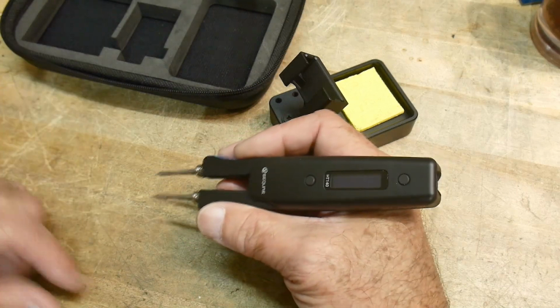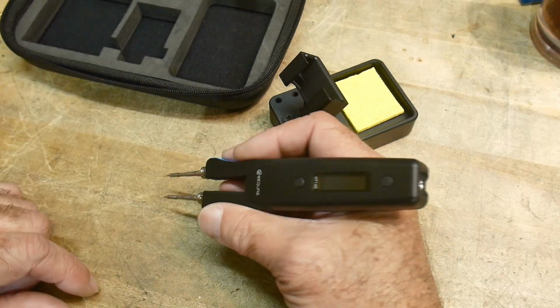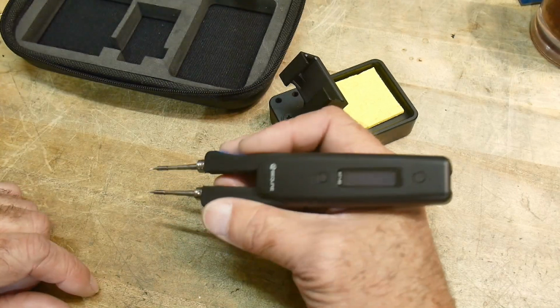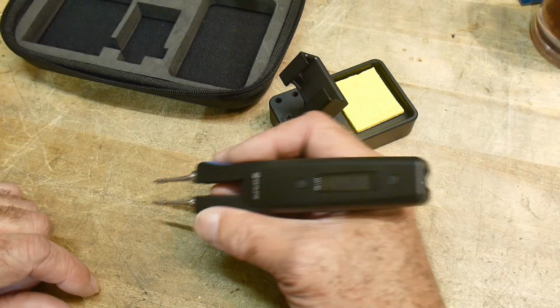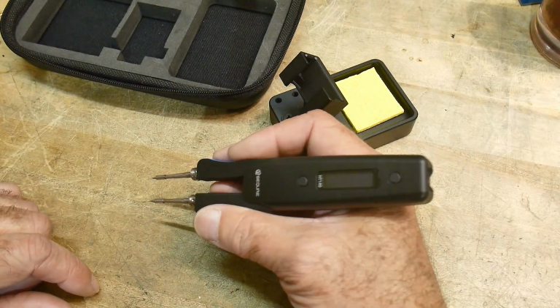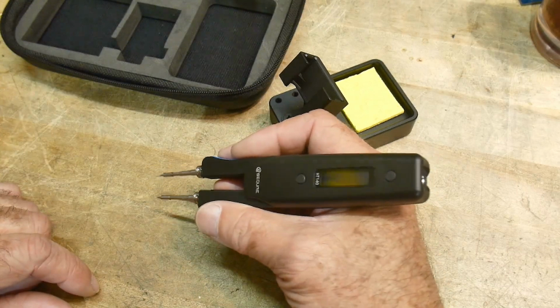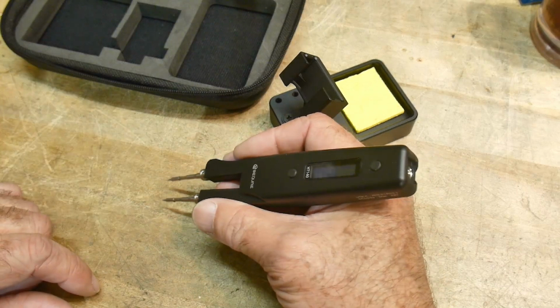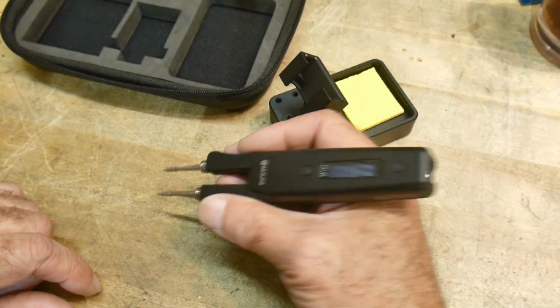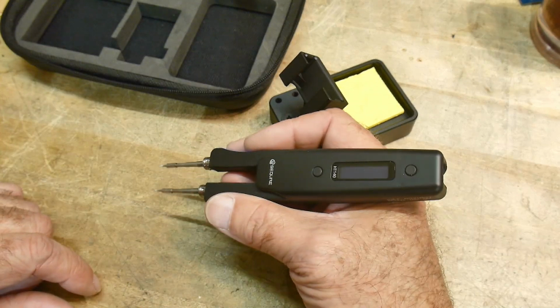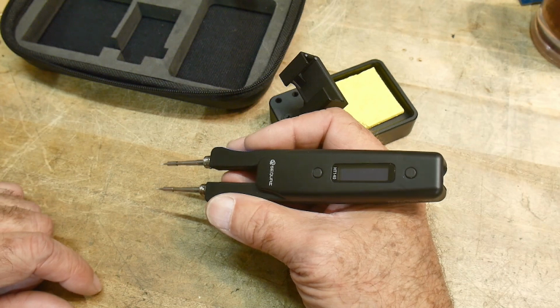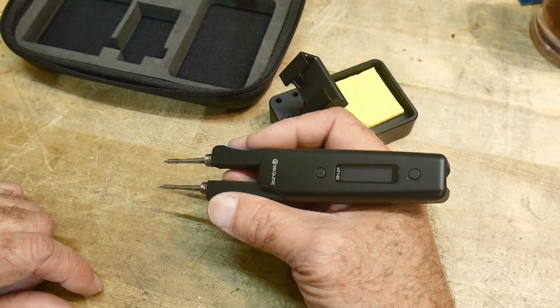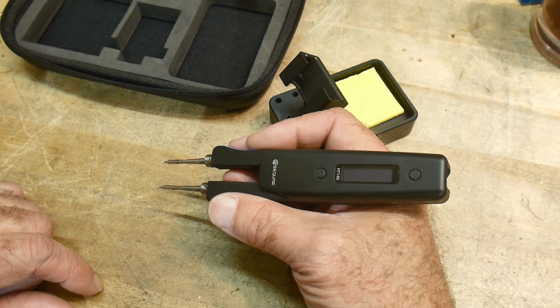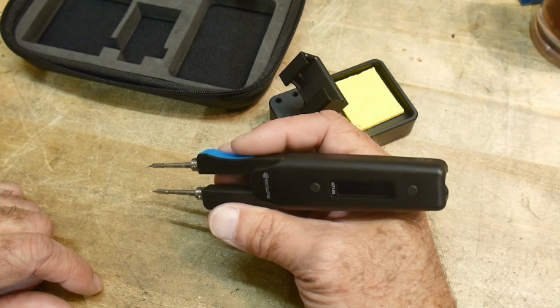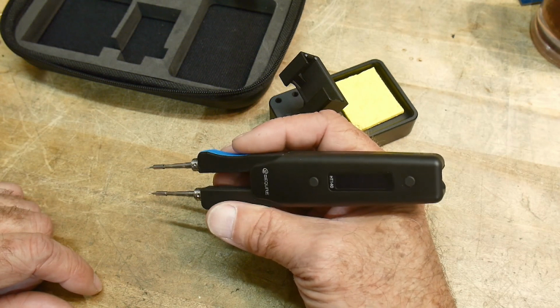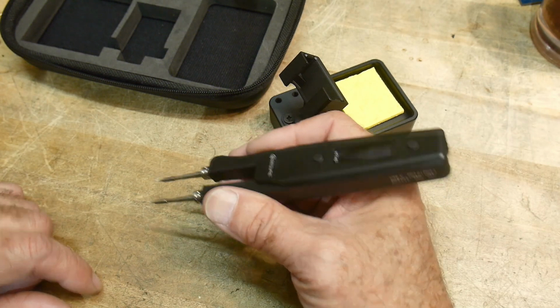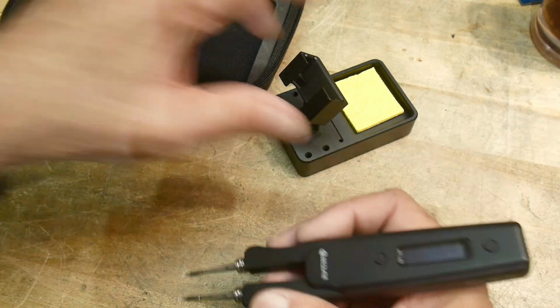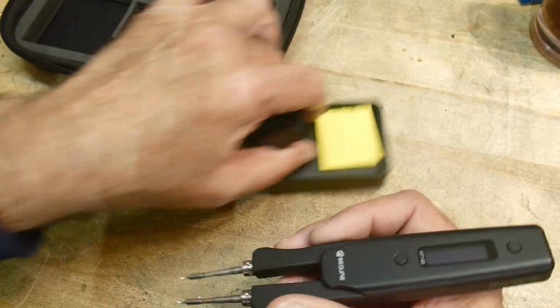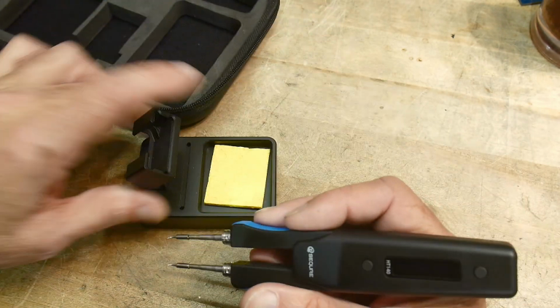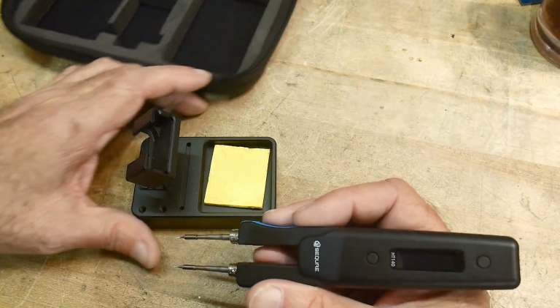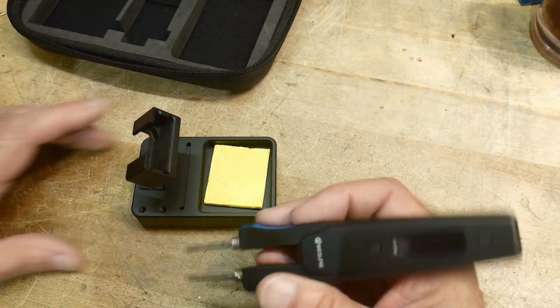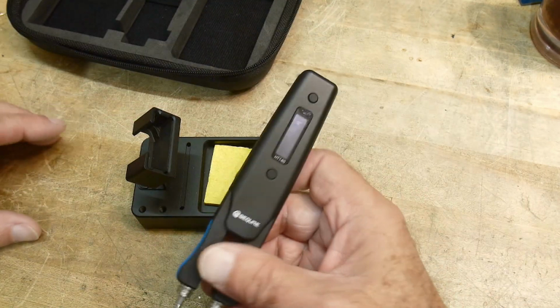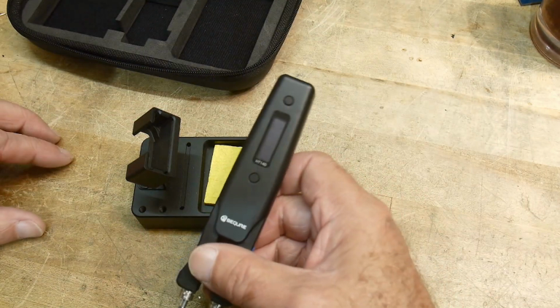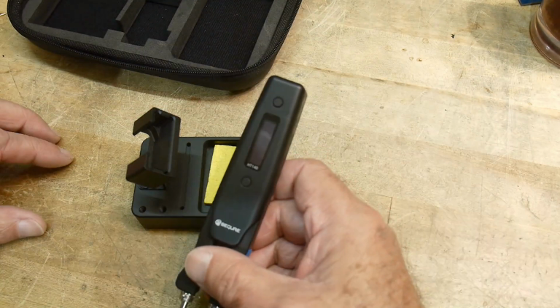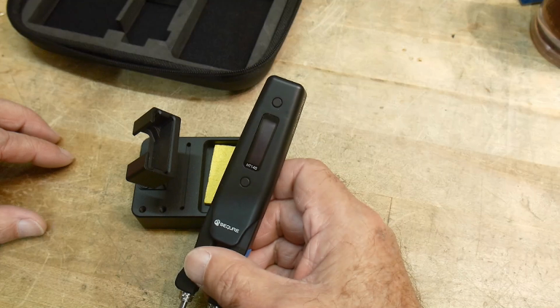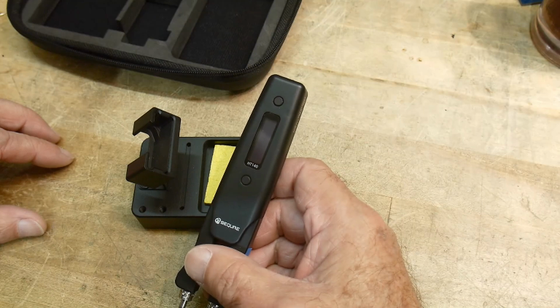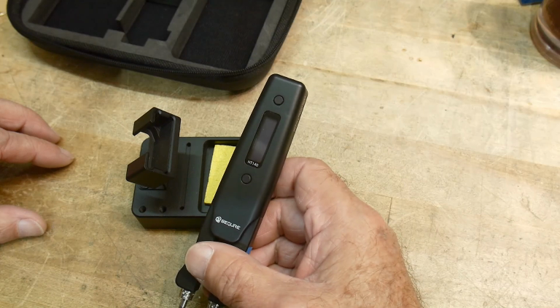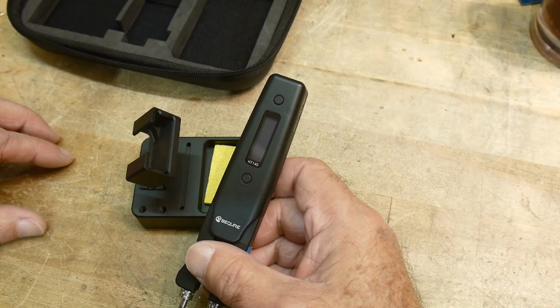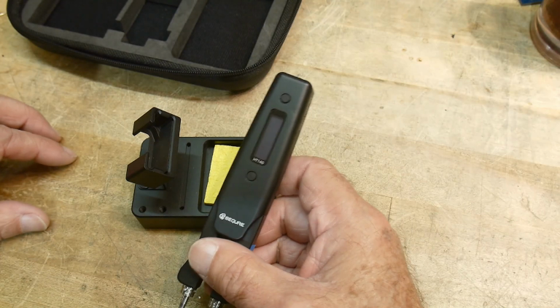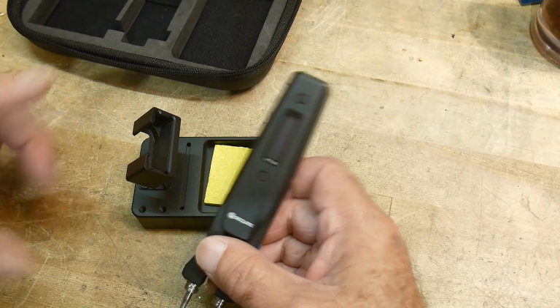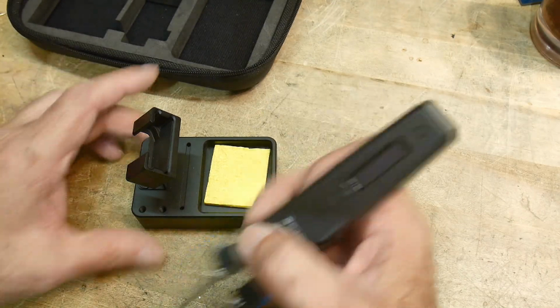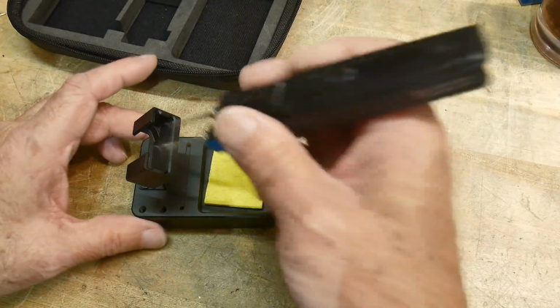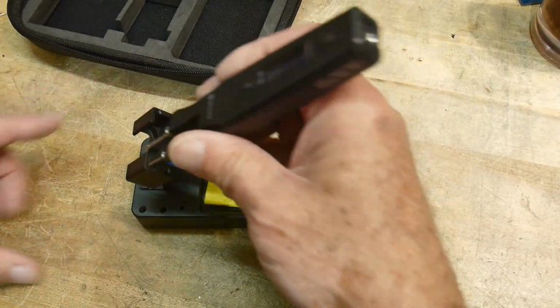It's so small and so light — it is perfect. It's not going to overpower the parts you're trying to pick up. Some of the other tweezers I've looked at in the past, the tips were just a big joke — they were huge. Anyway, highly recommended. This is the HT-140 and I'll put a link down below.